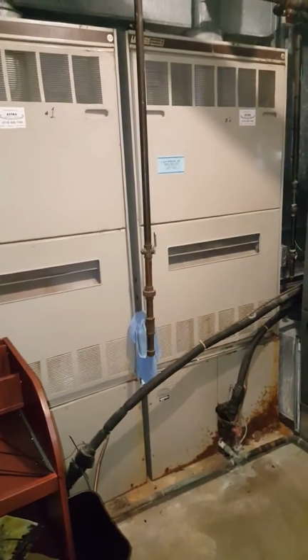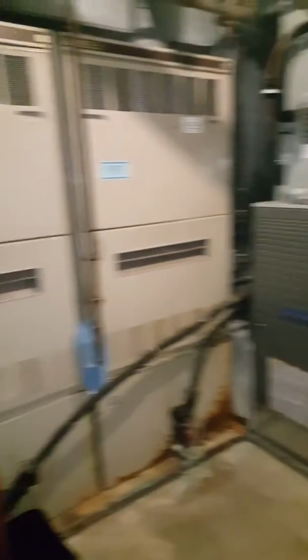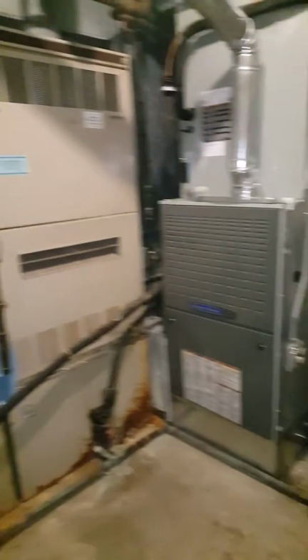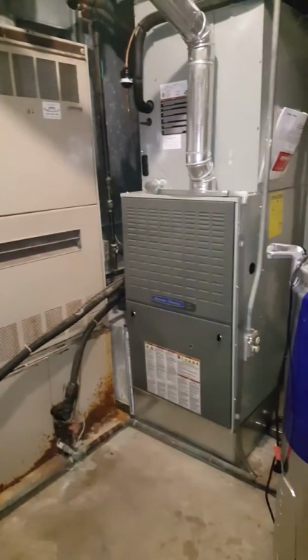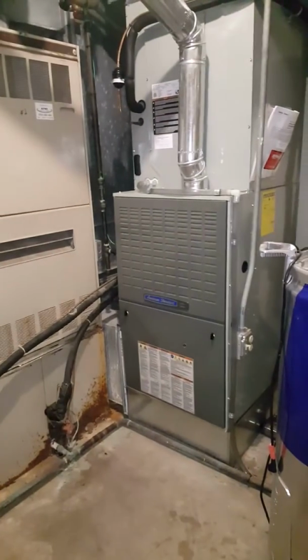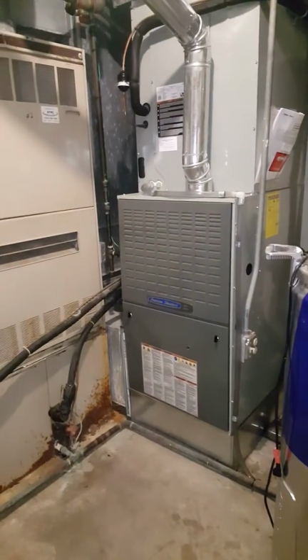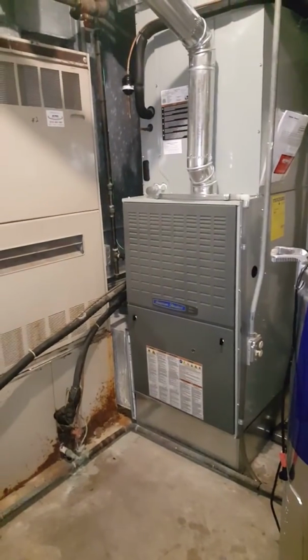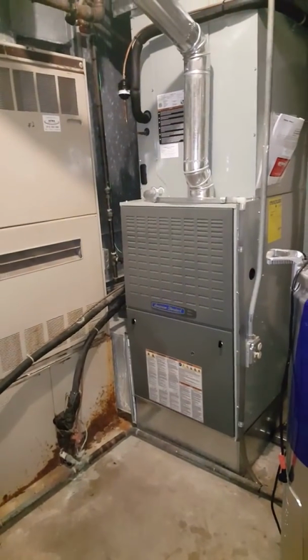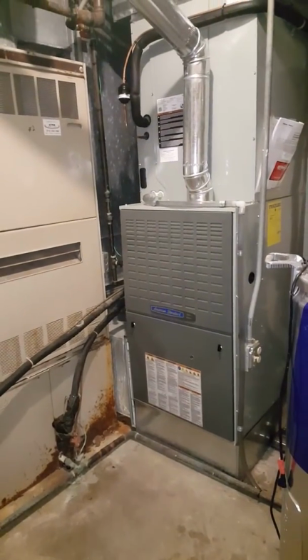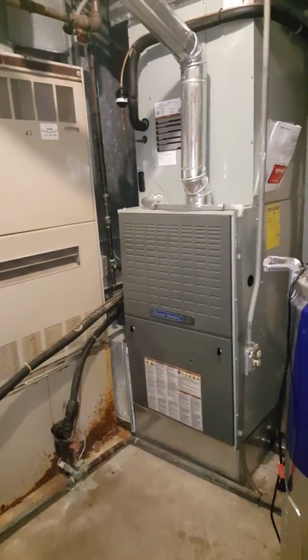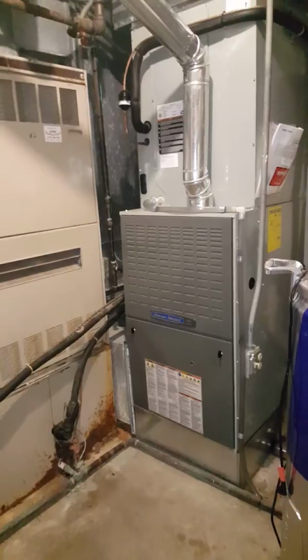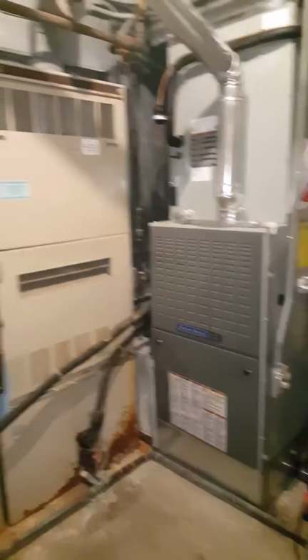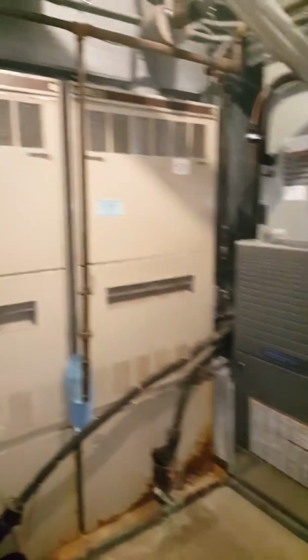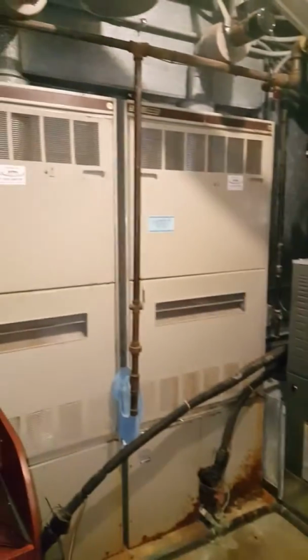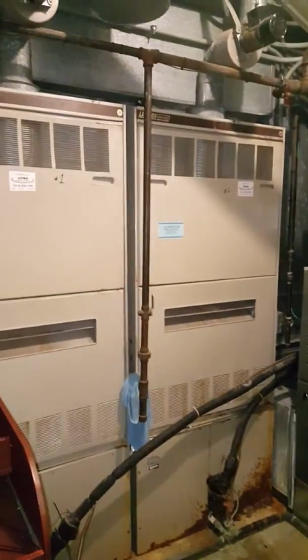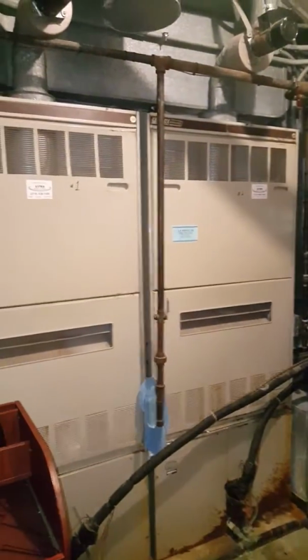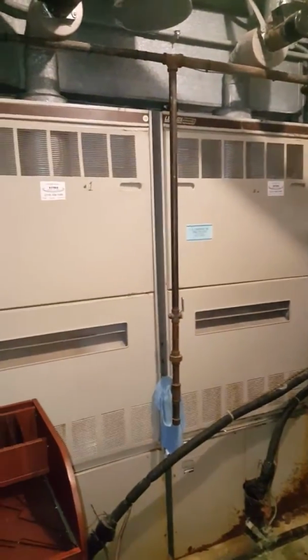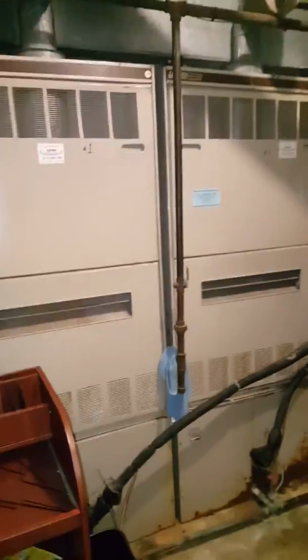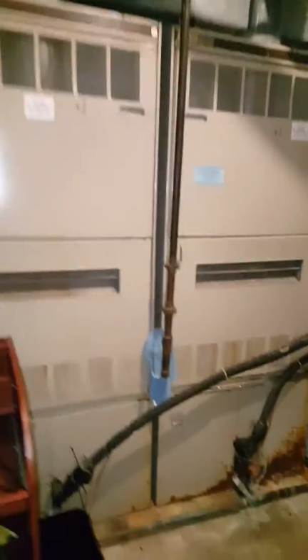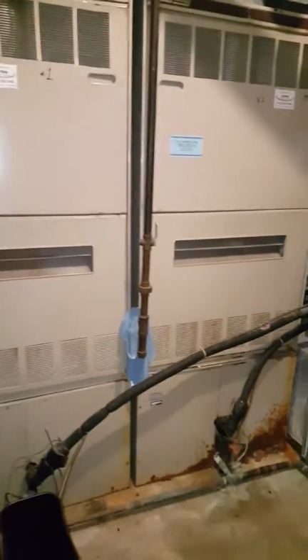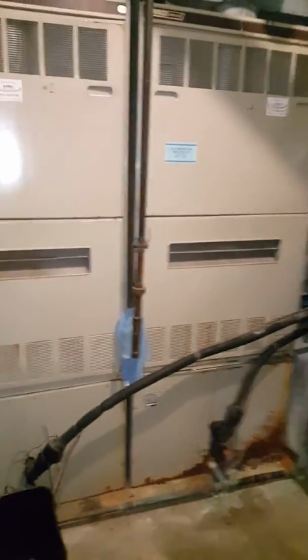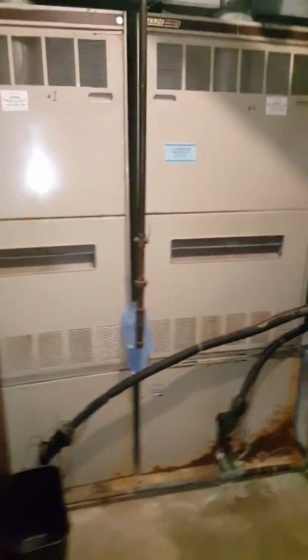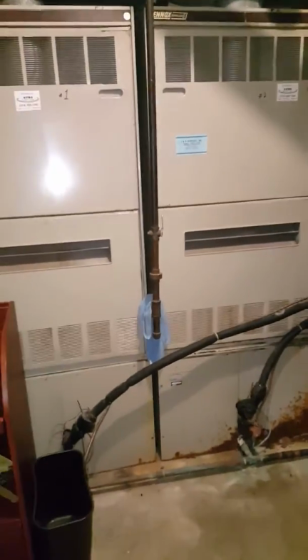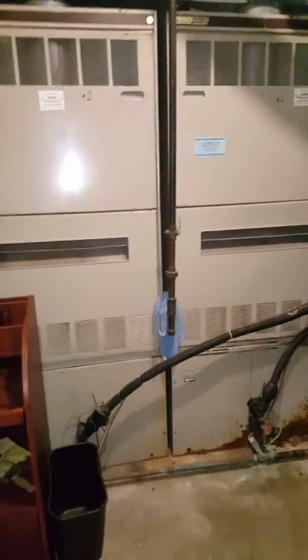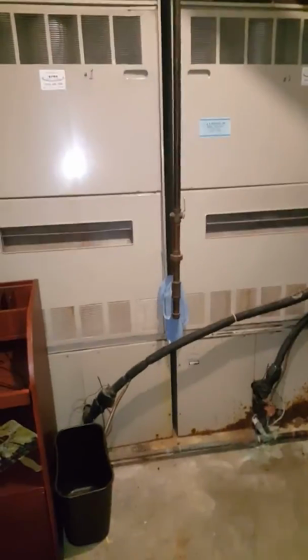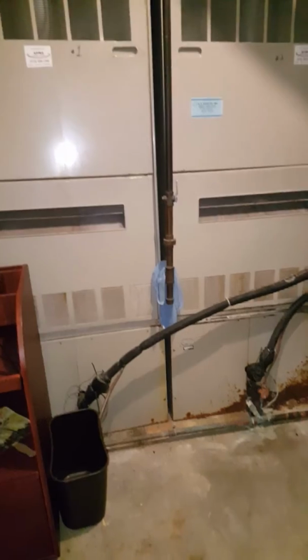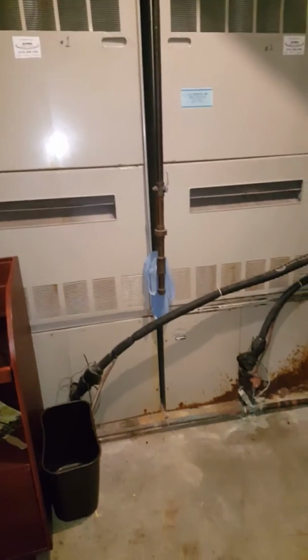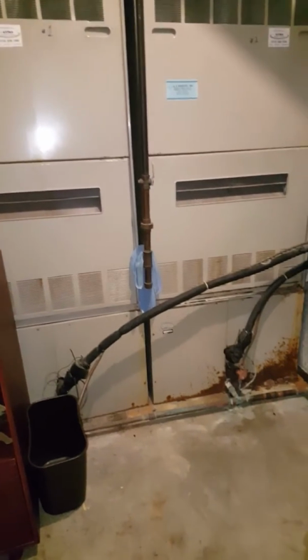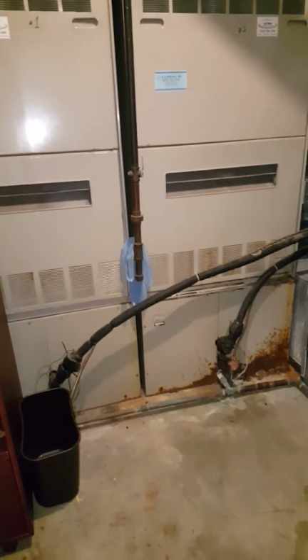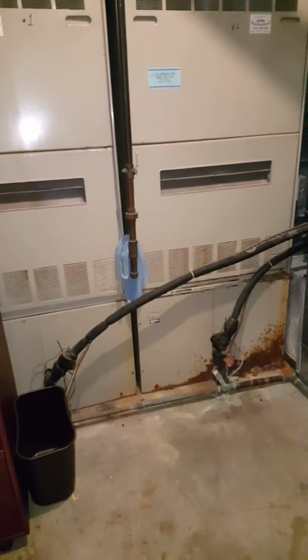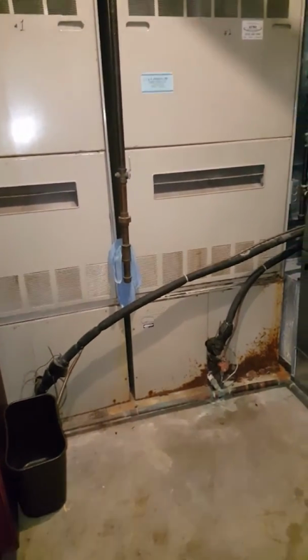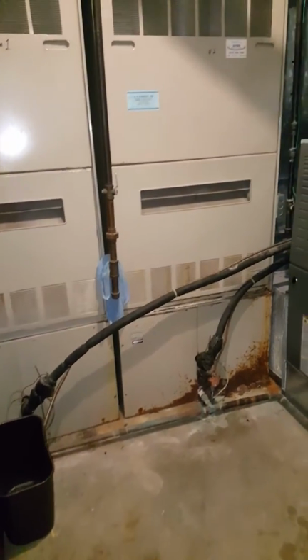These two — we replaced this one, which kind of does the kitchen area. So we've got two 165,000 BTU downflow furnaces with downflow coils.